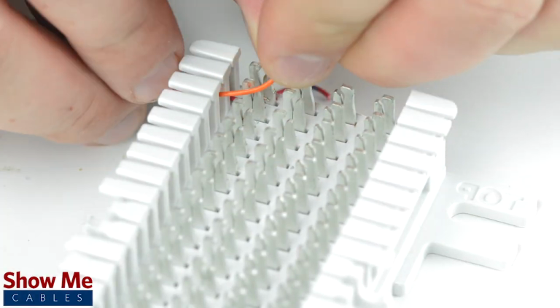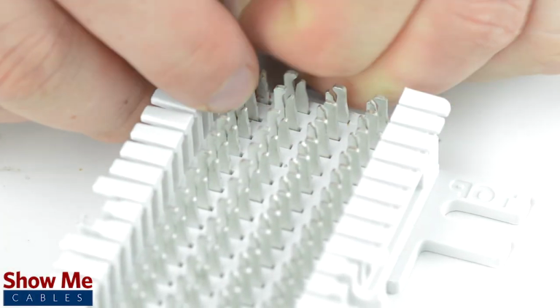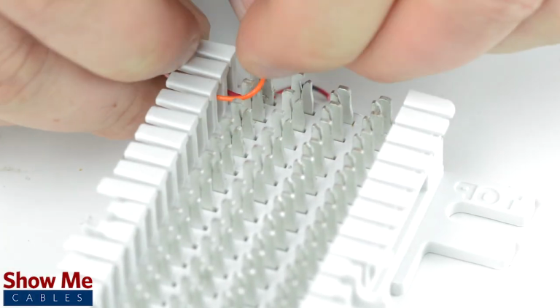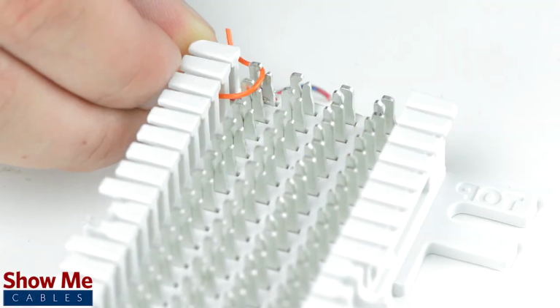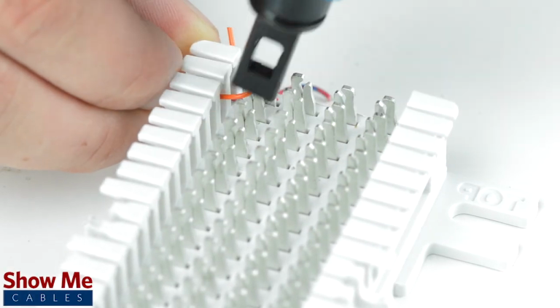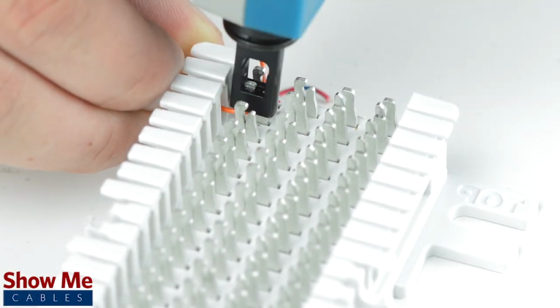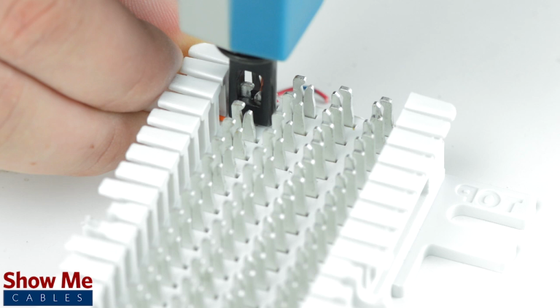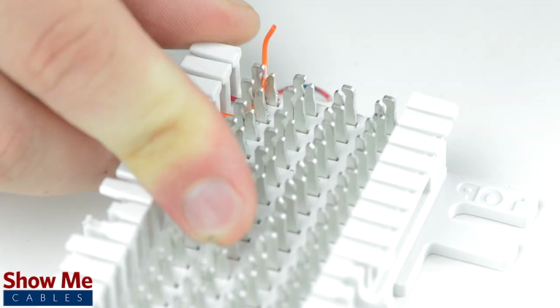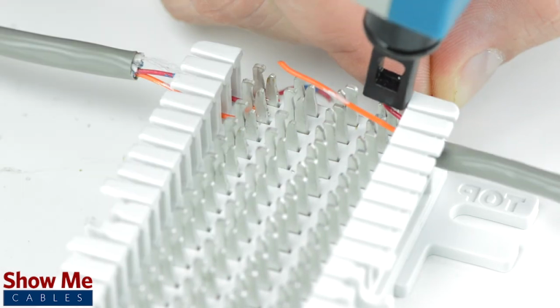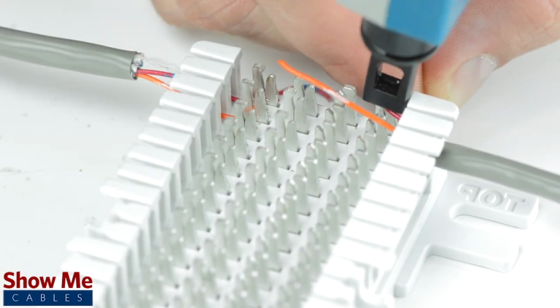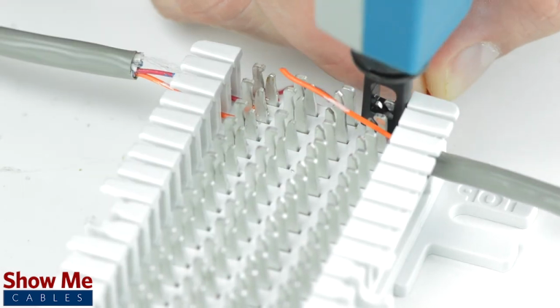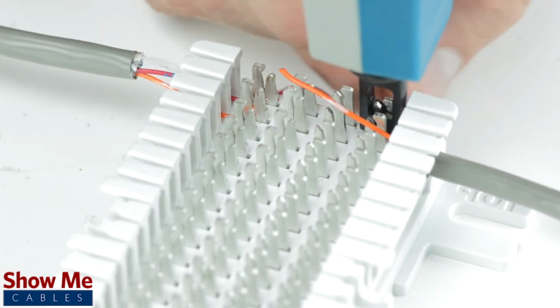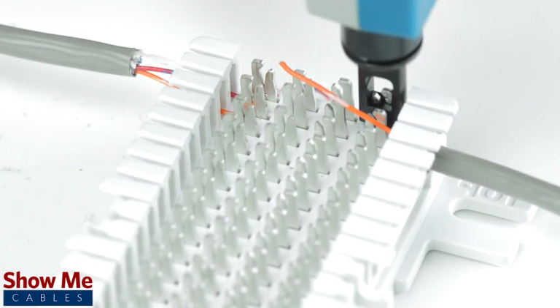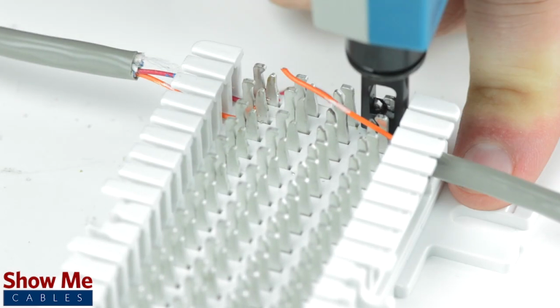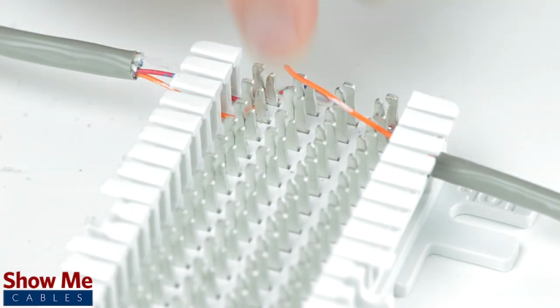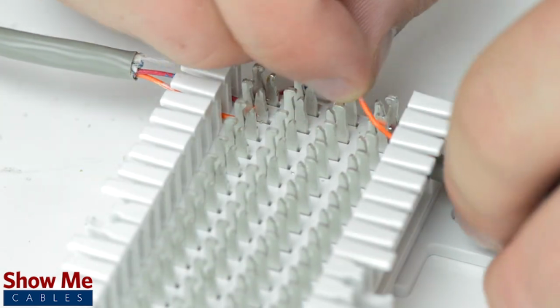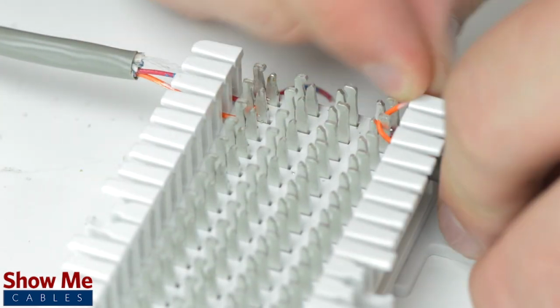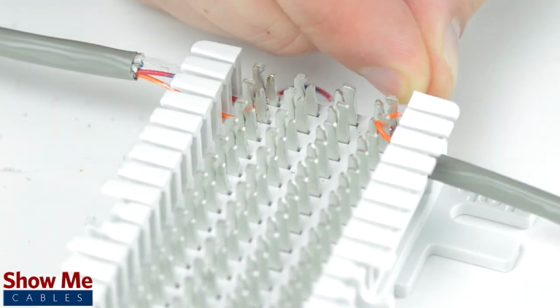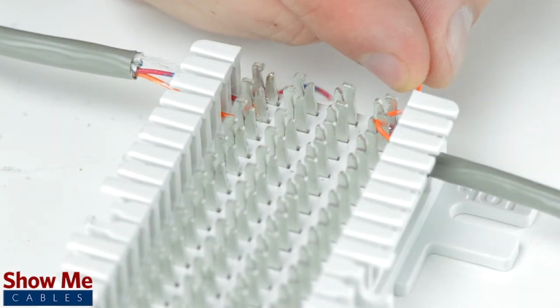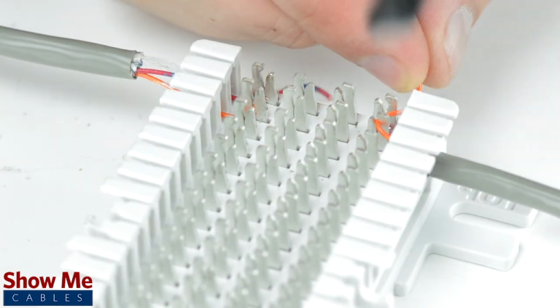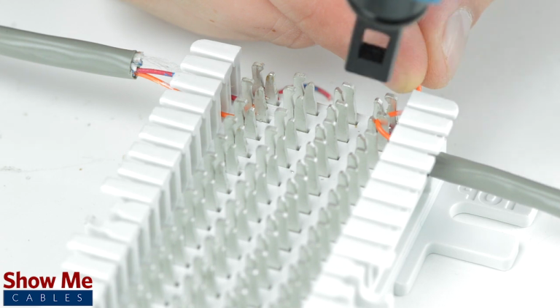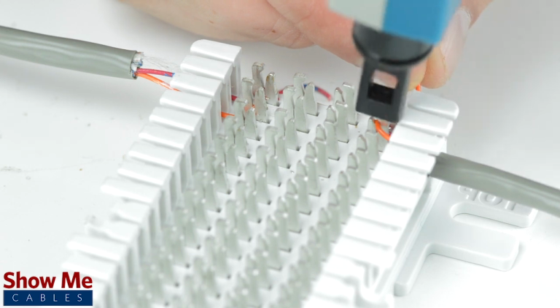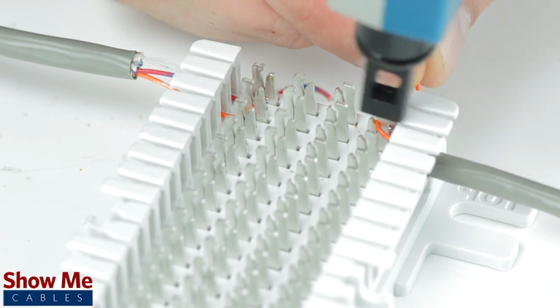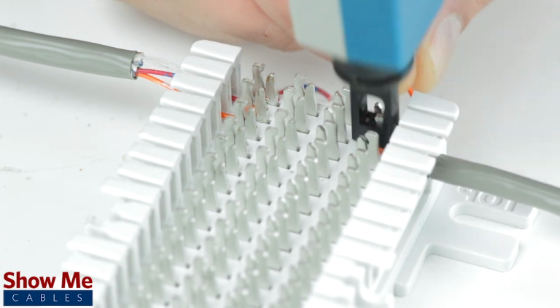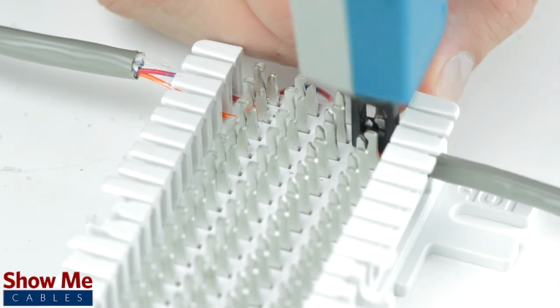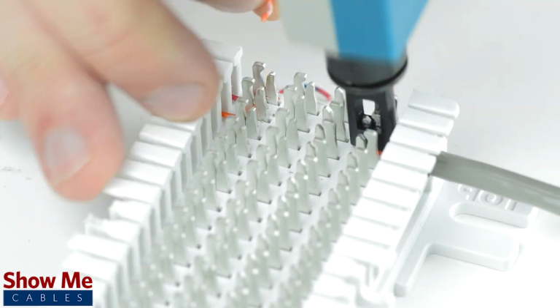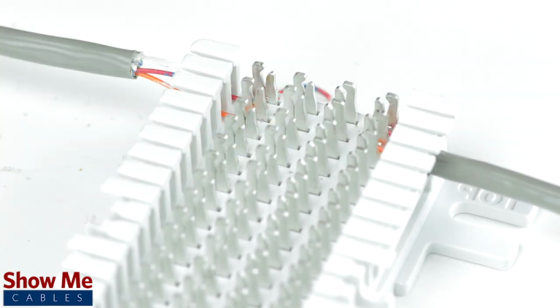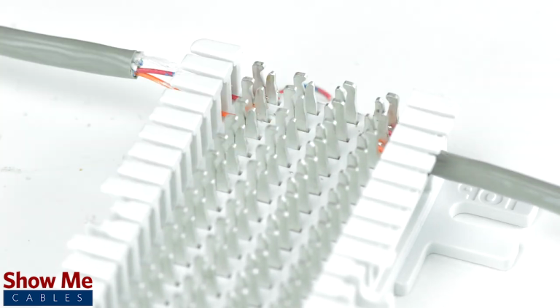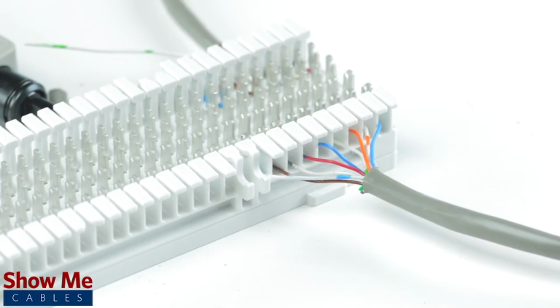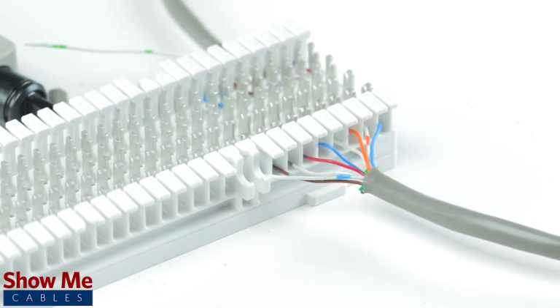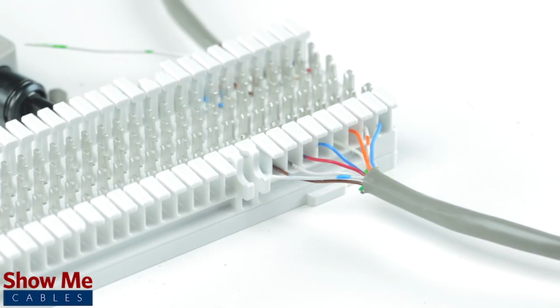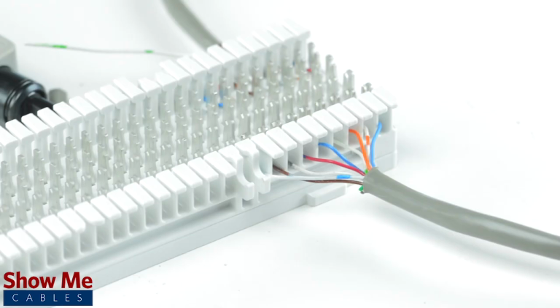You will take the incoming line and punch down into contact 1. You will then take your outgoing line and punch down into contact 4 in the same color code. Now both our incoming line and outgoing line are connected.